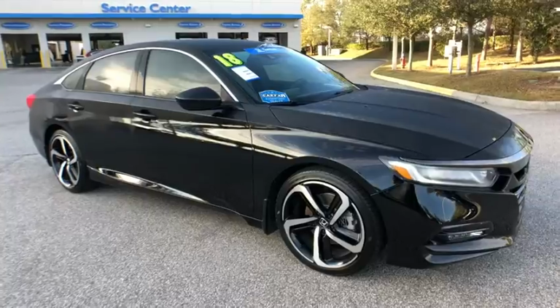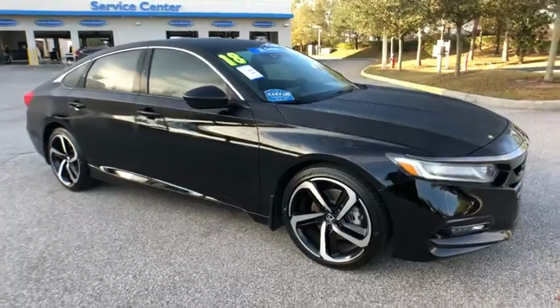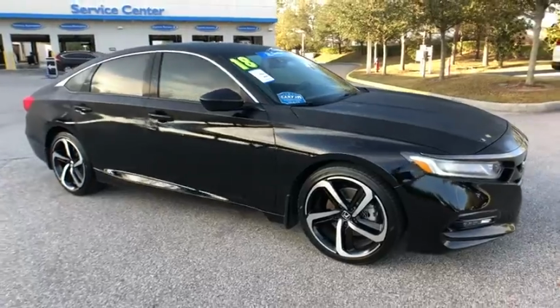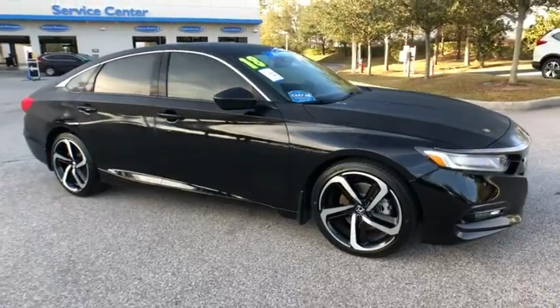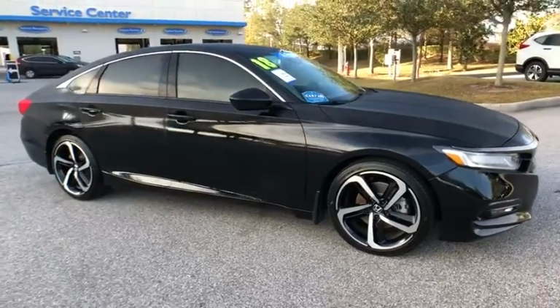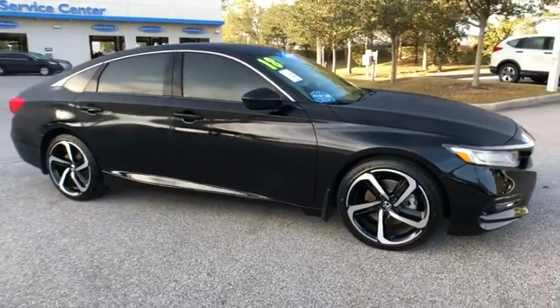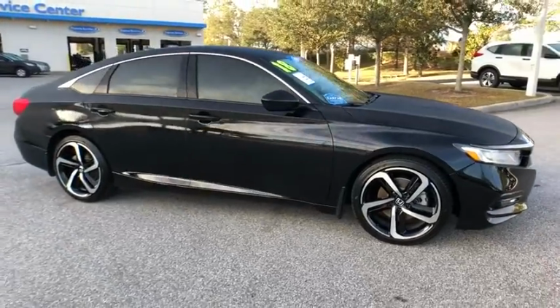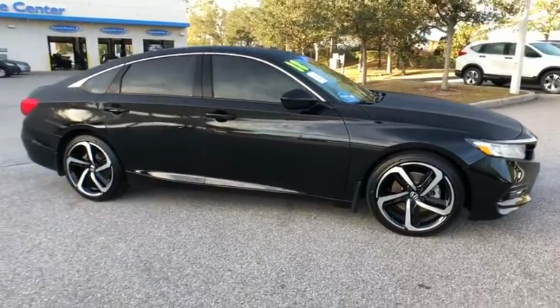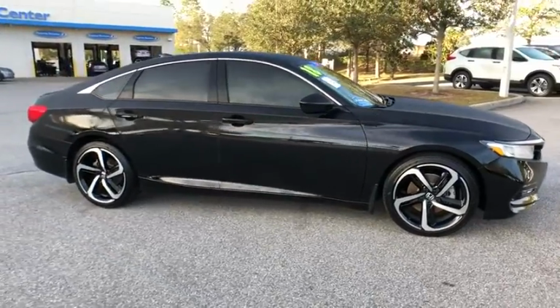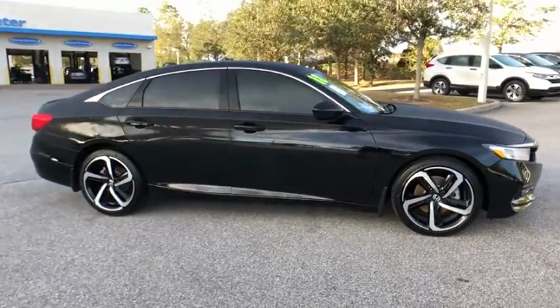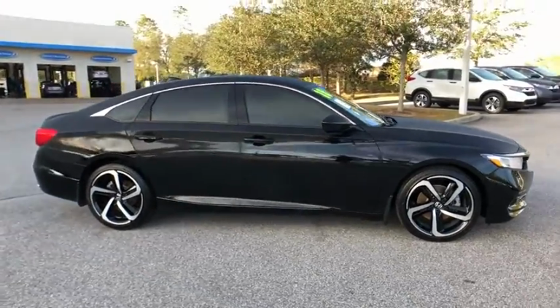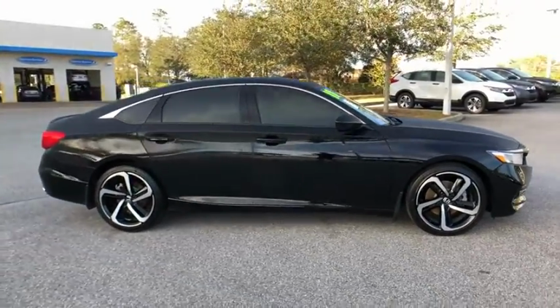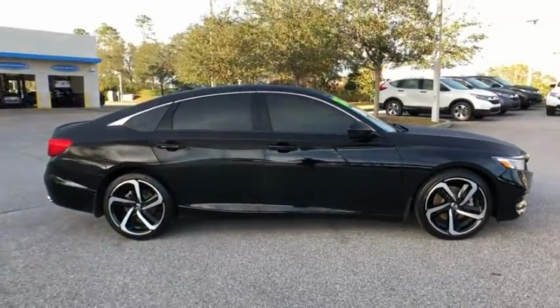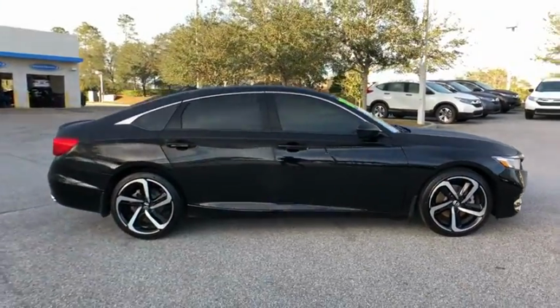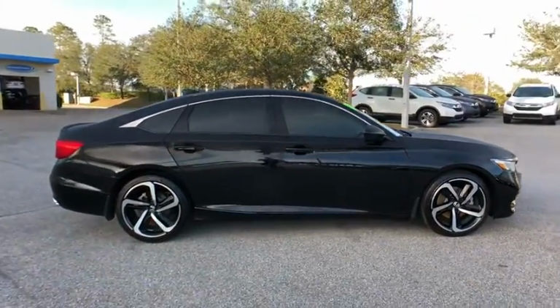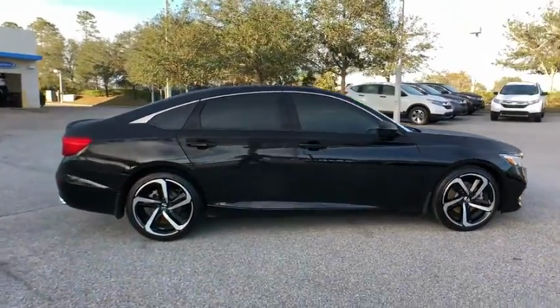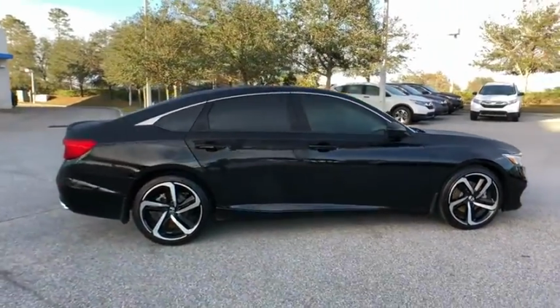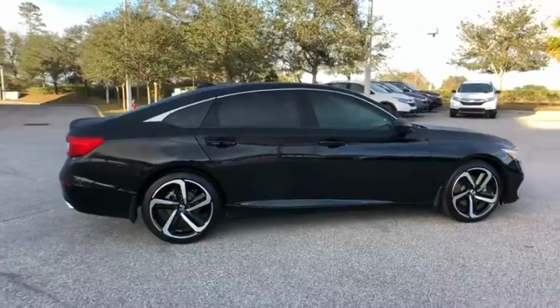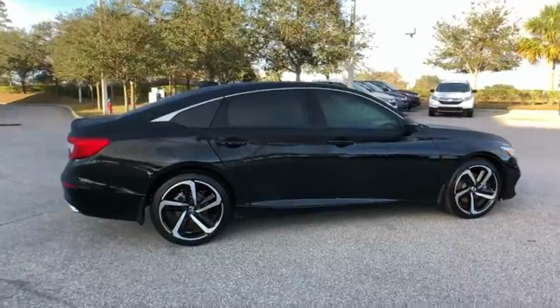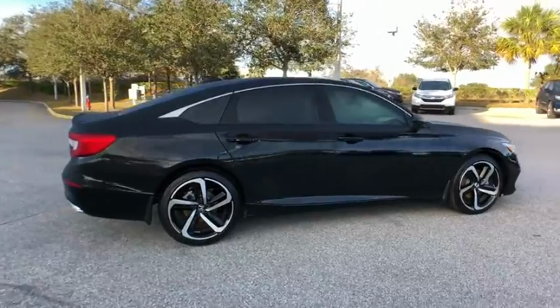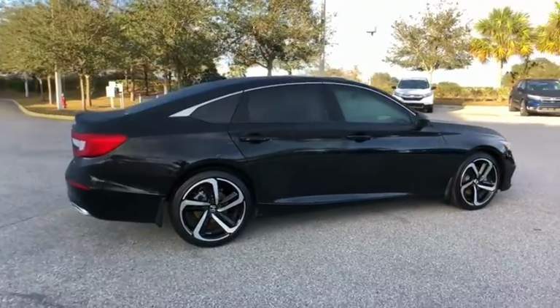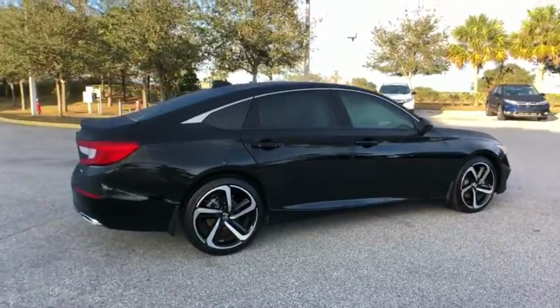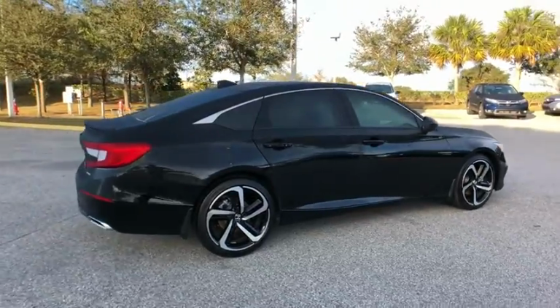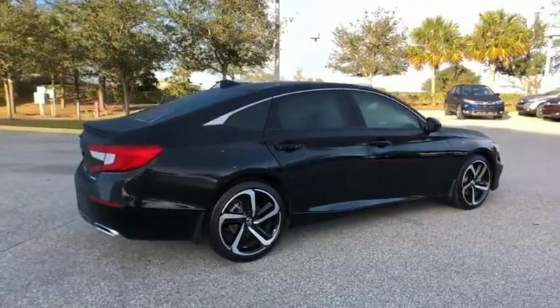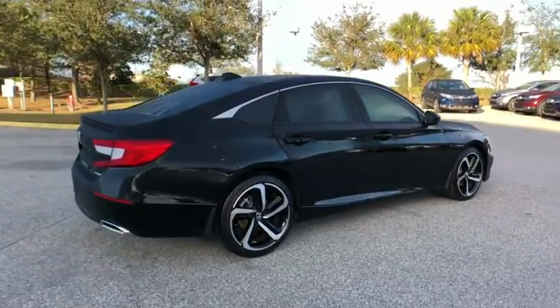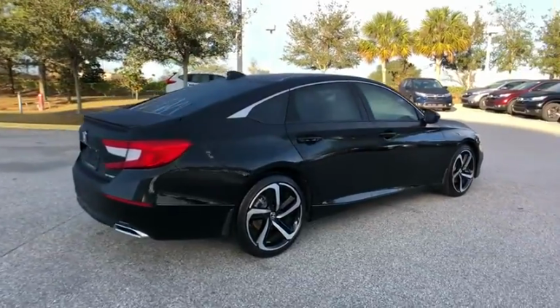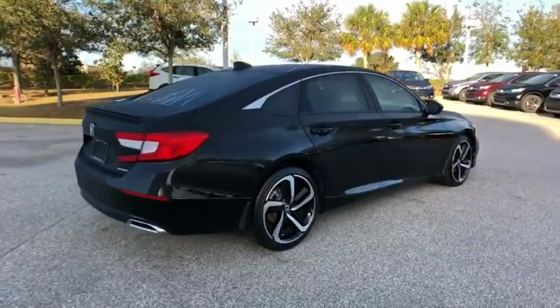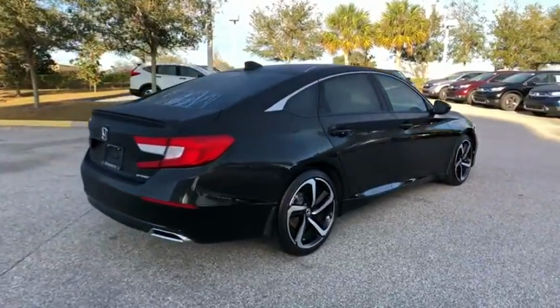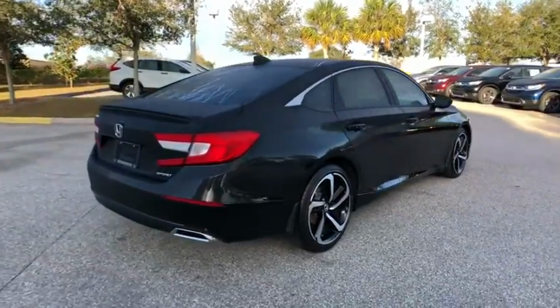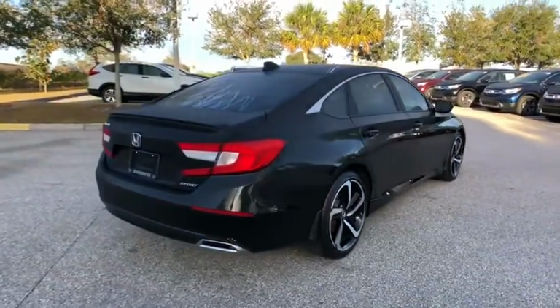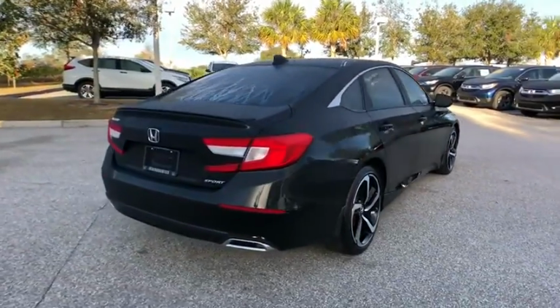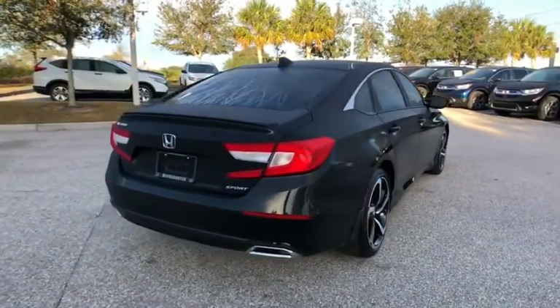The 2018 Honda Accord. Ingeniously simple, yet overflowing with luxury and technological creativity — all that and more in the Accord.